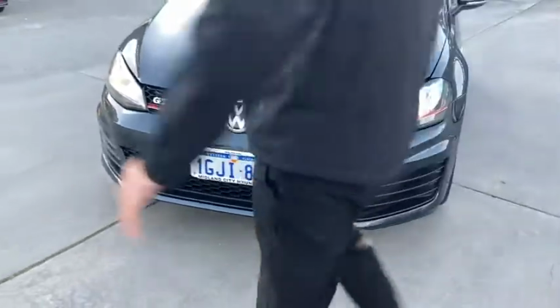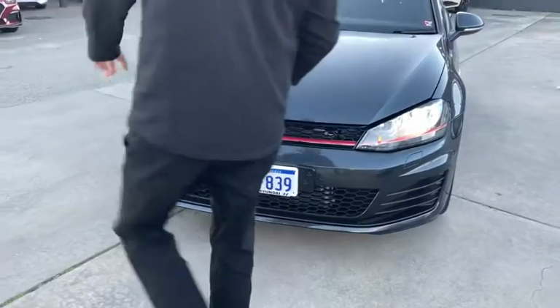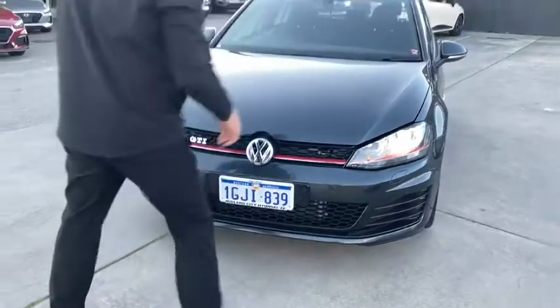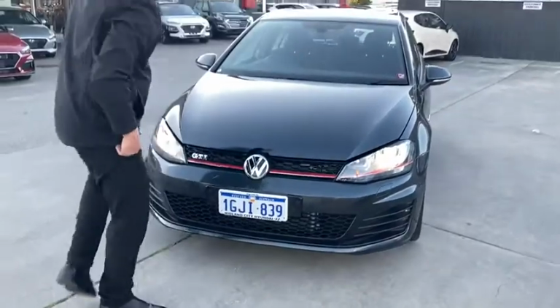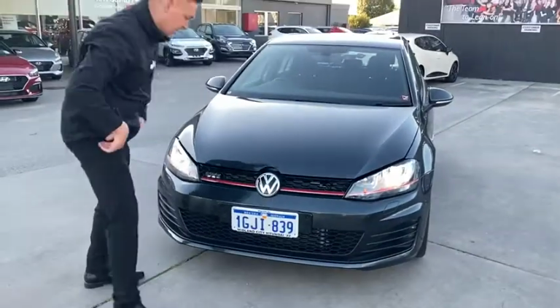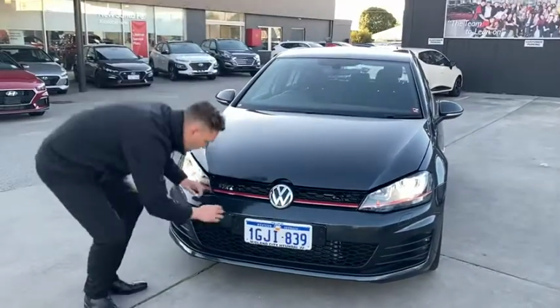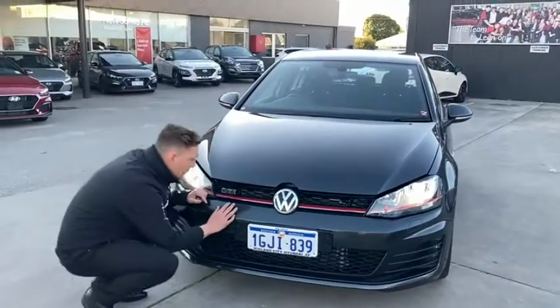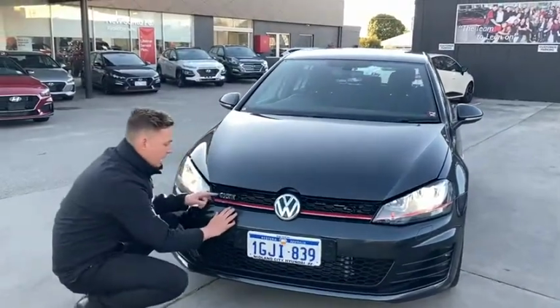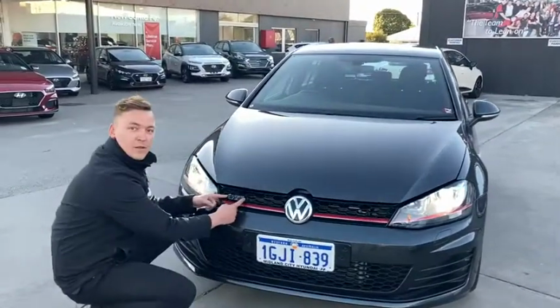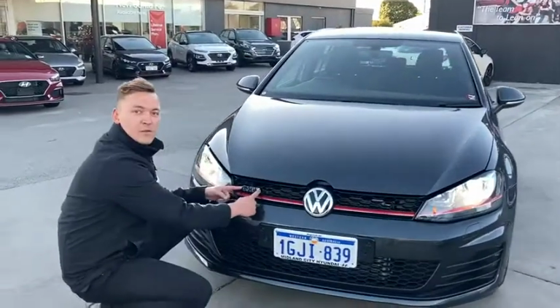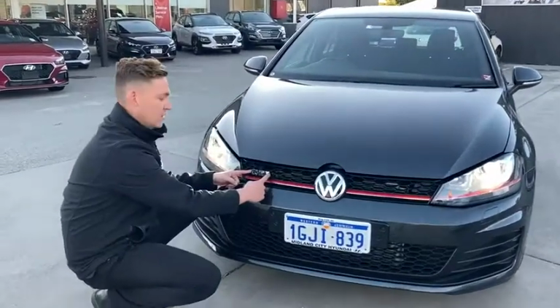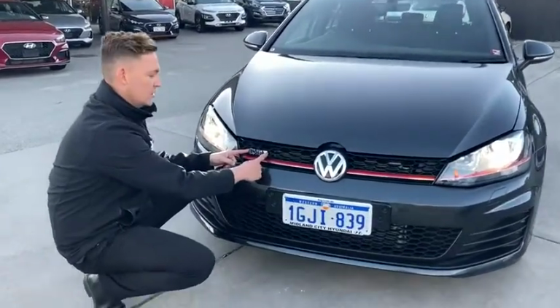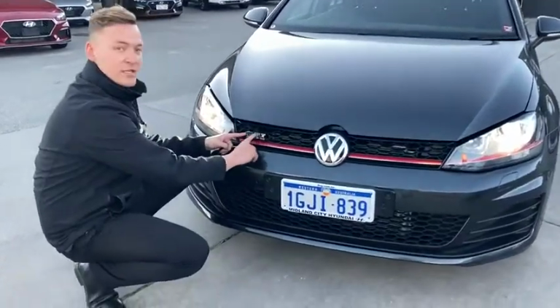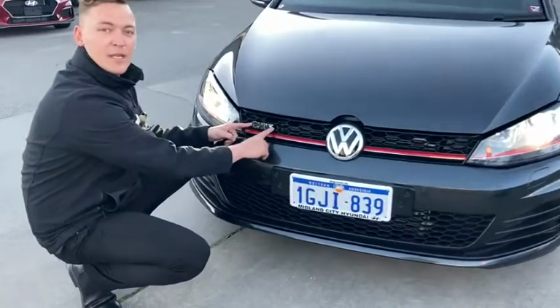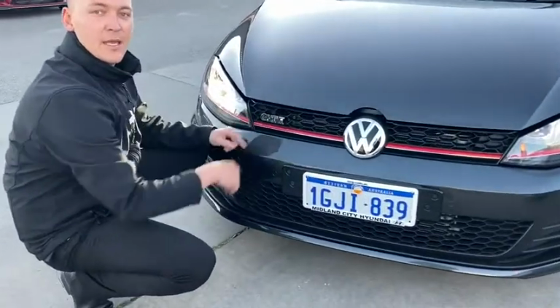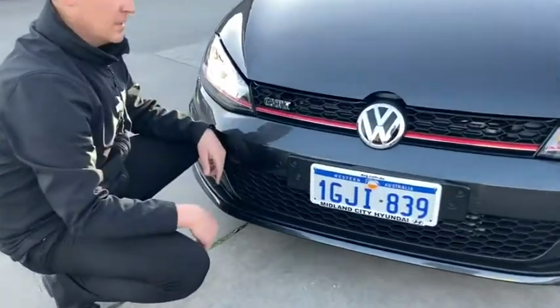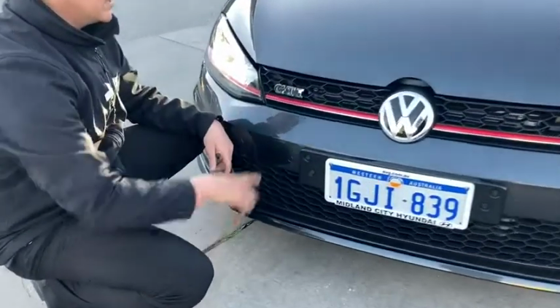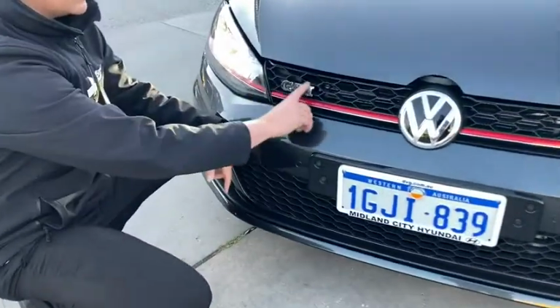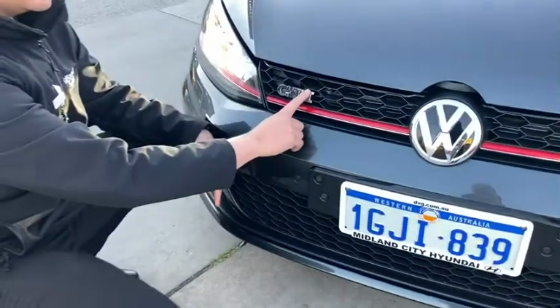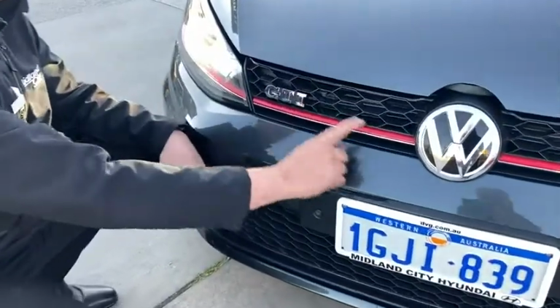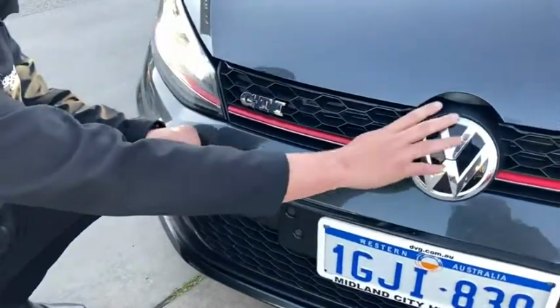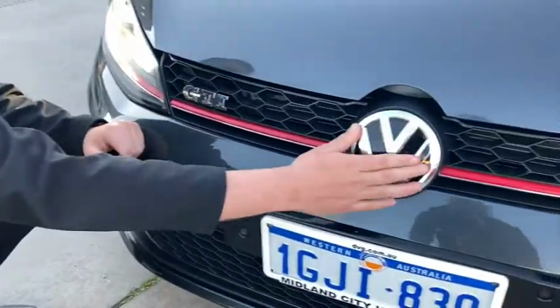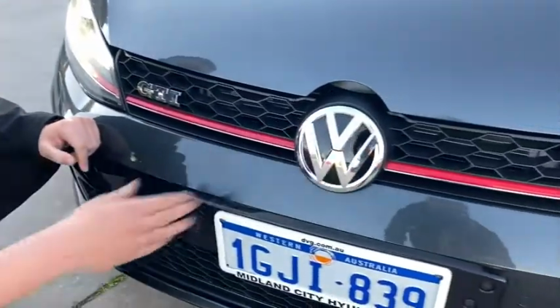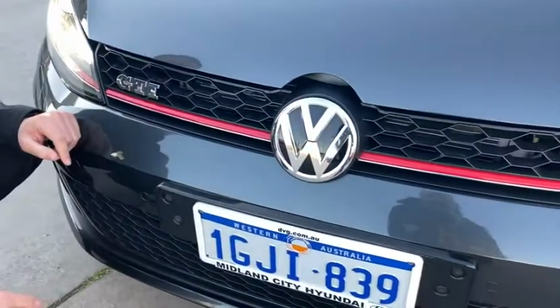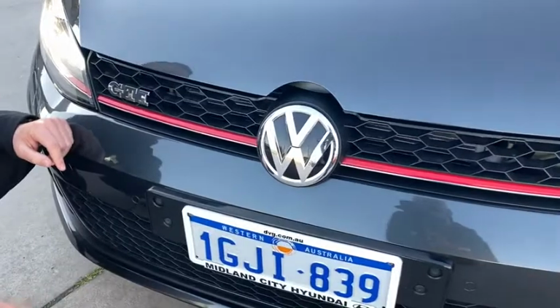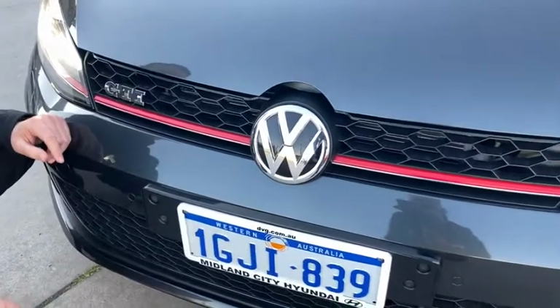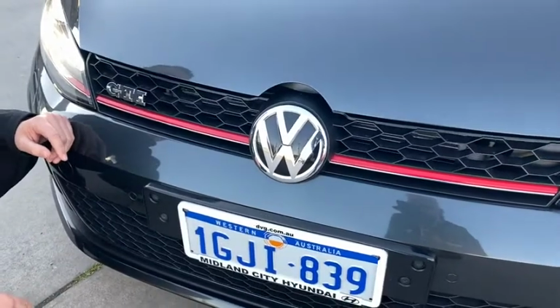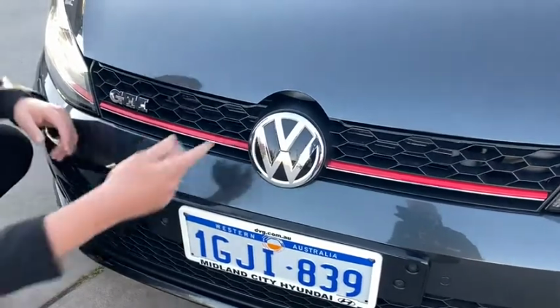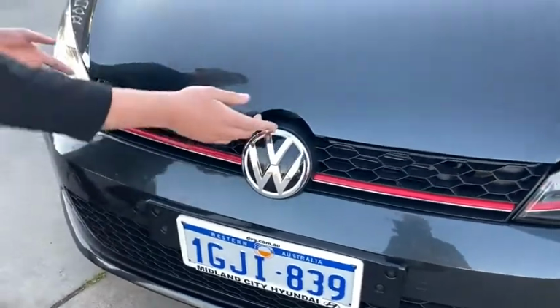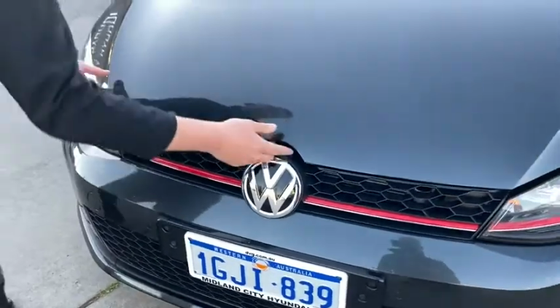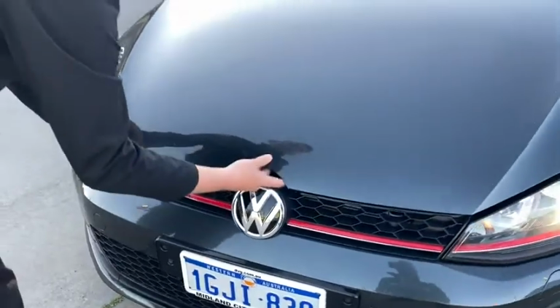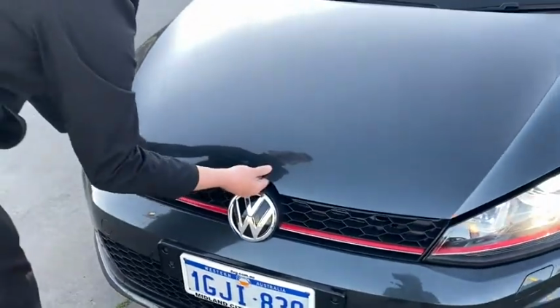They've got the GTI badge because it is the GTI Golf. If you want to take a closer look, it's got the nice little badge just here. You can see the Golf GTI badge, the VW iconic logo in the middle, and I'm going to take you for a closer look underneath.